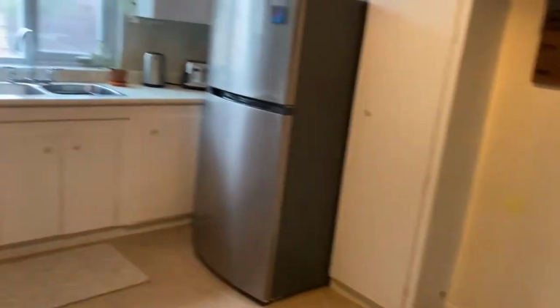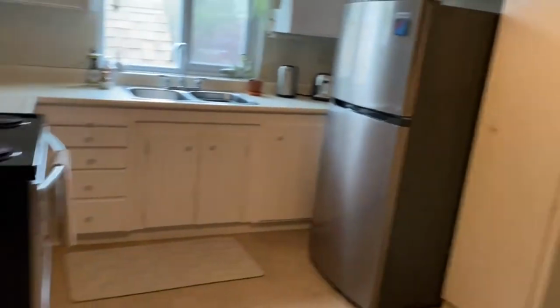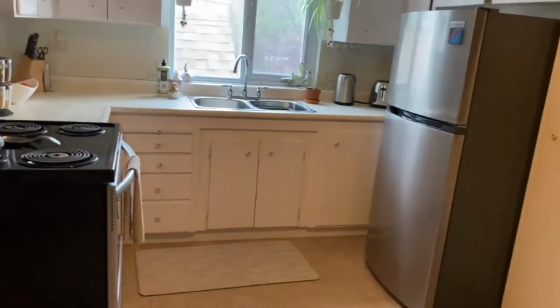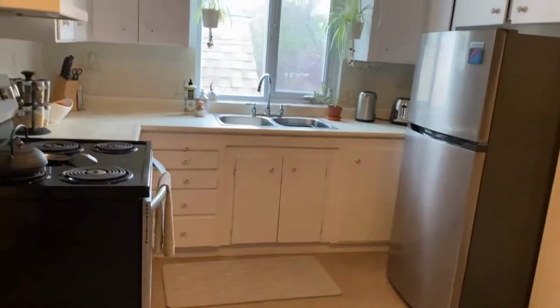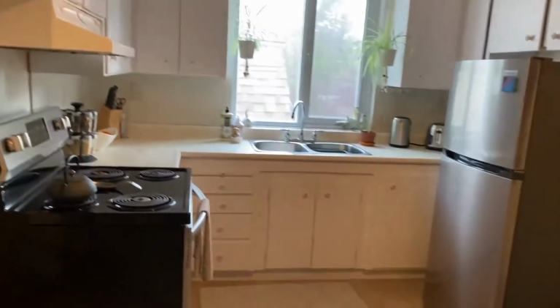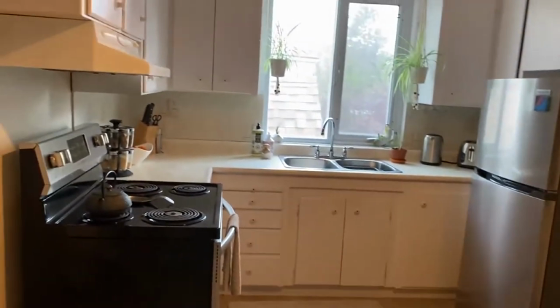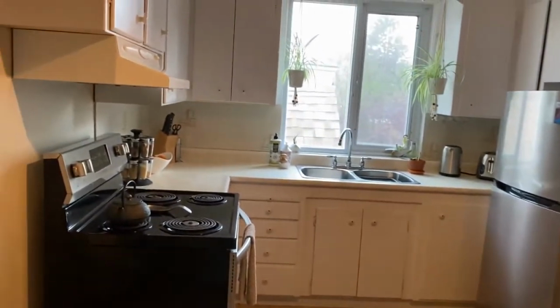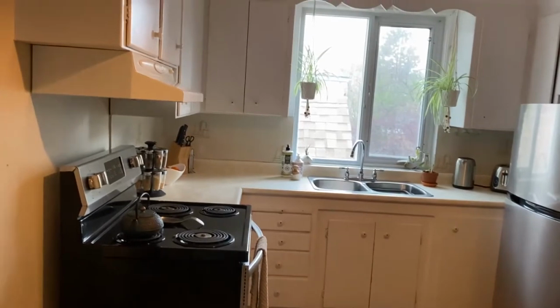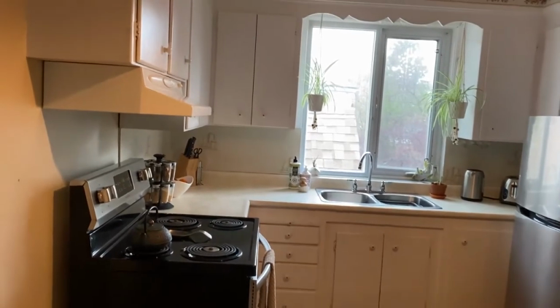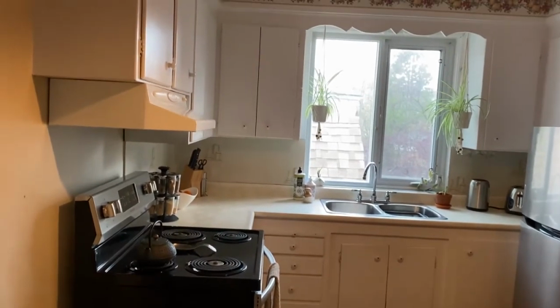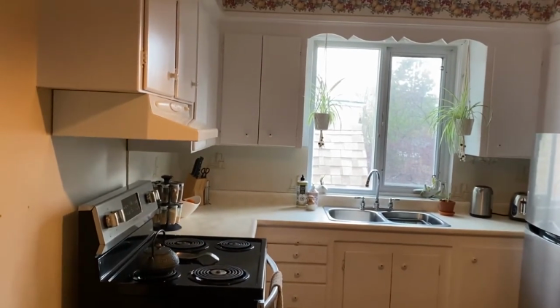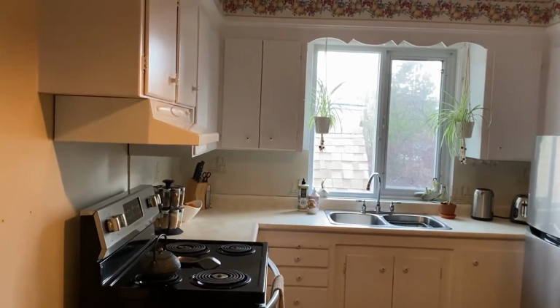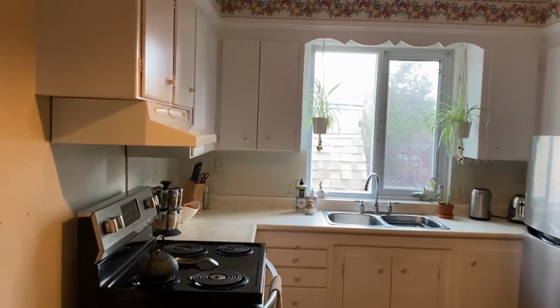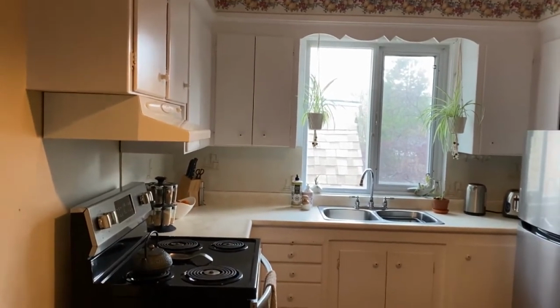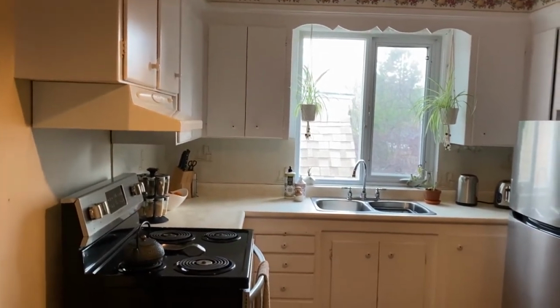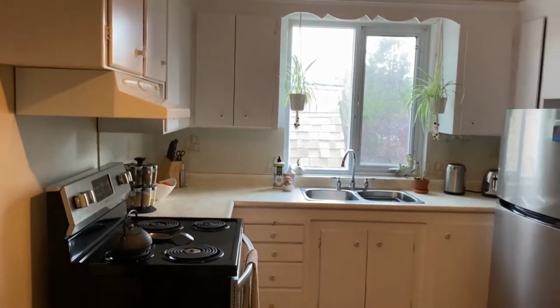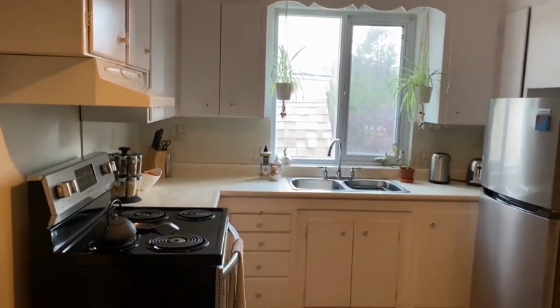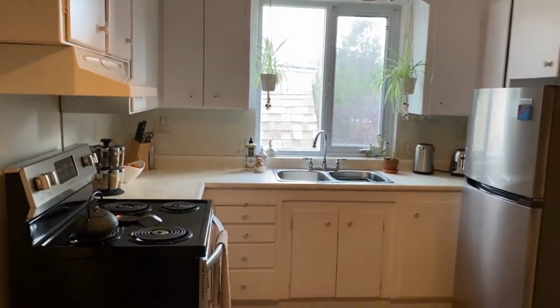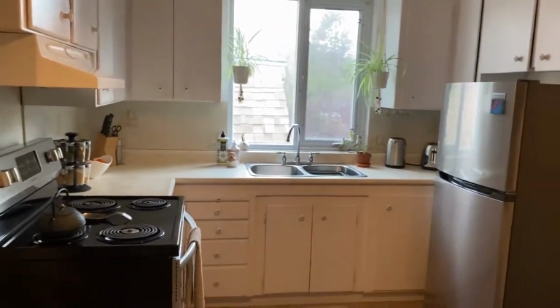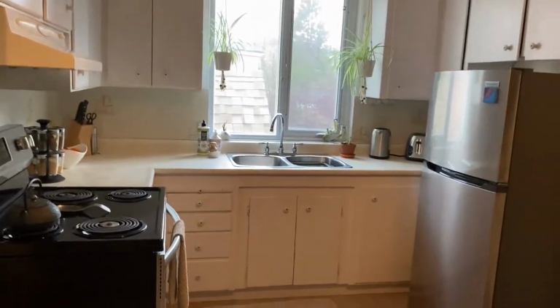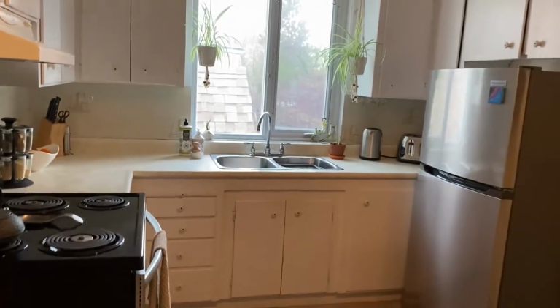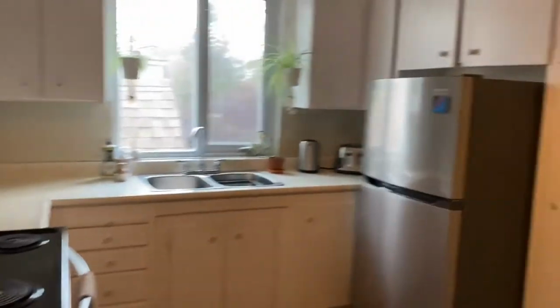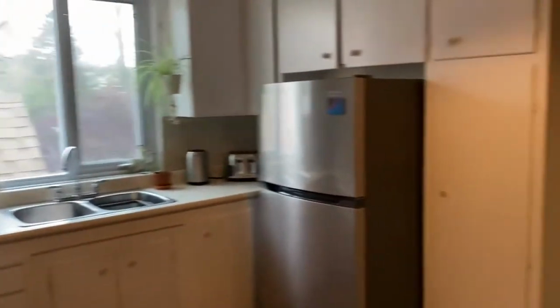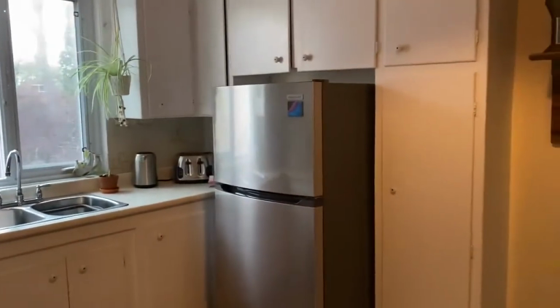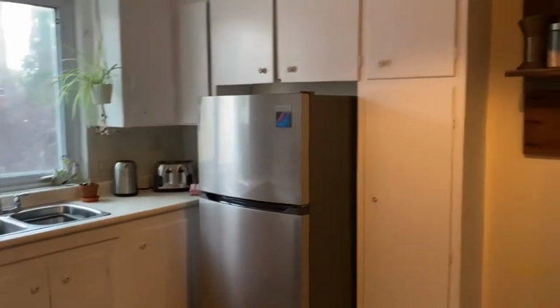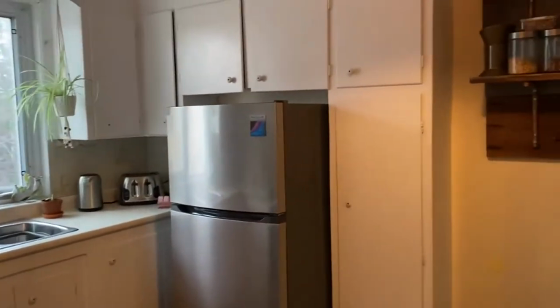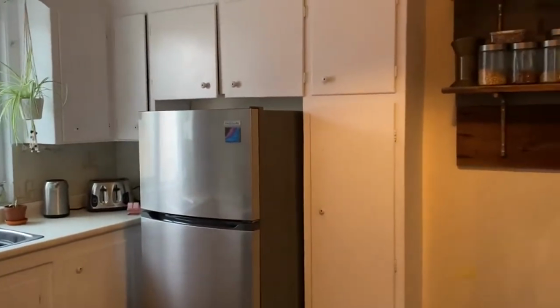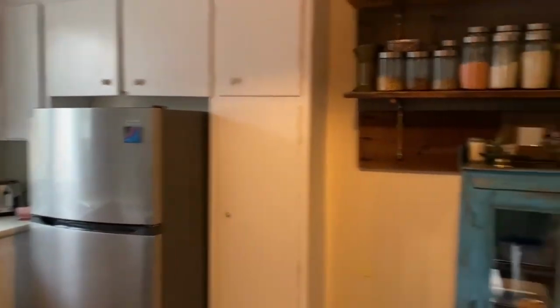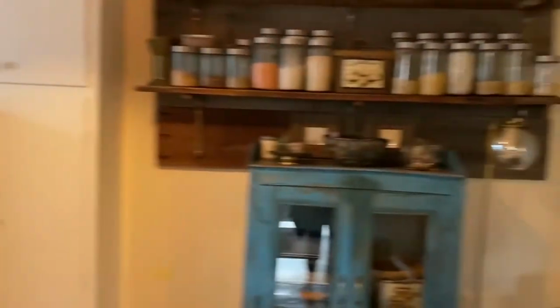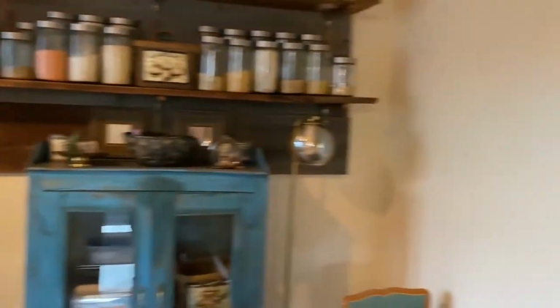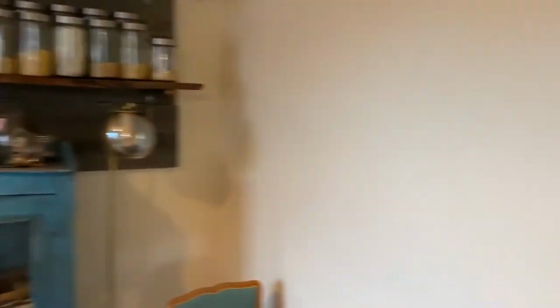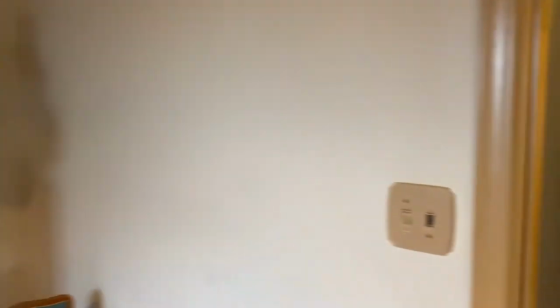These cupboards are original to the house, but they're in great condition. They never thought to change them — there's no need.